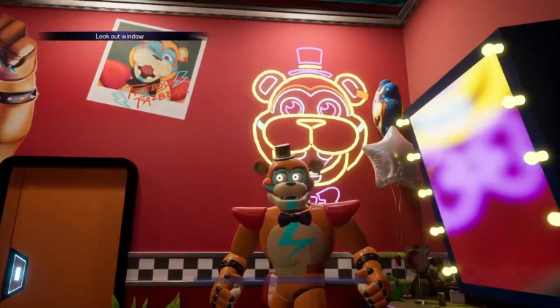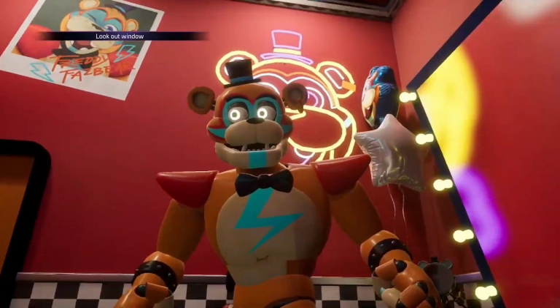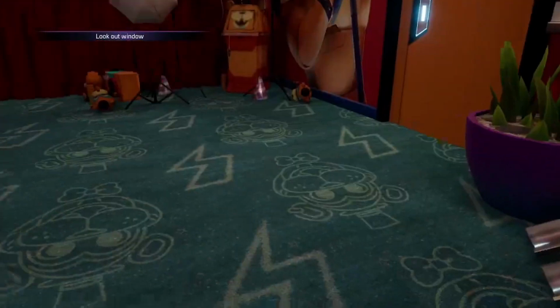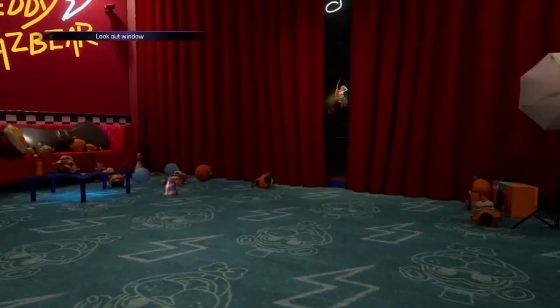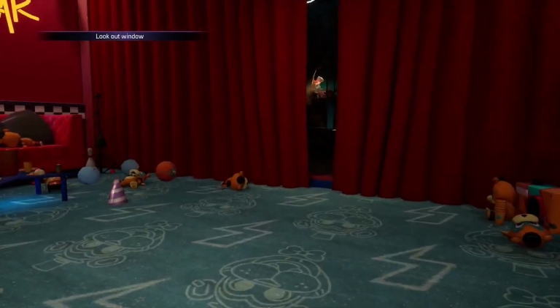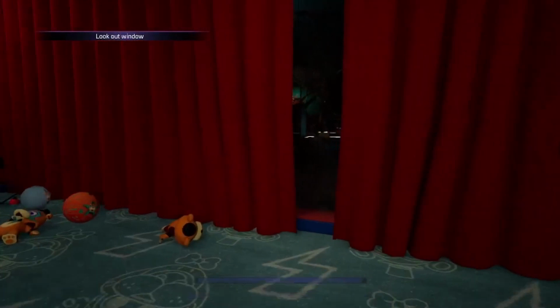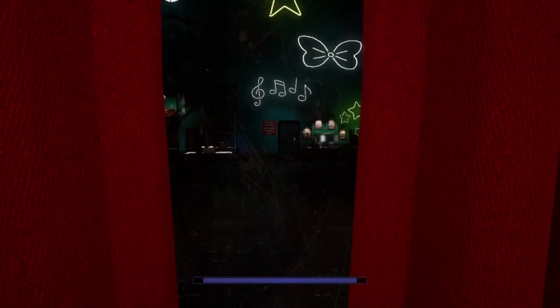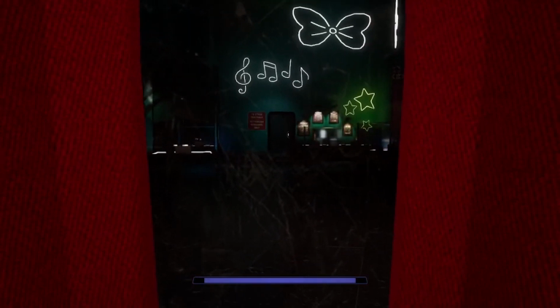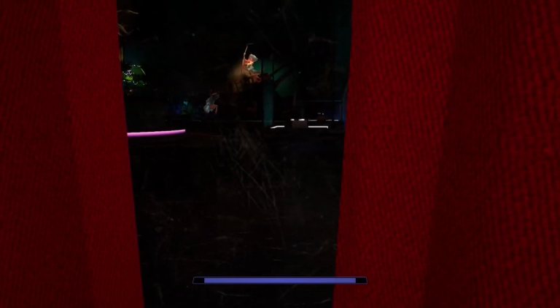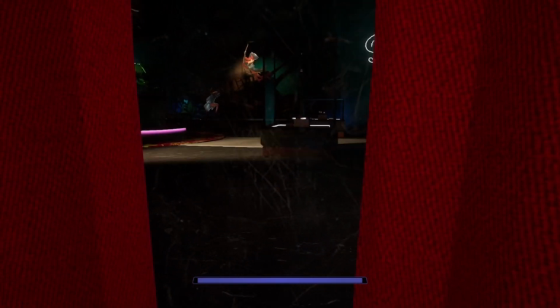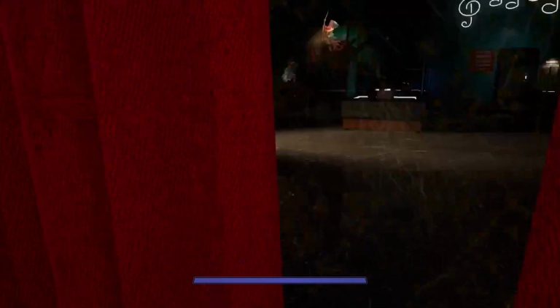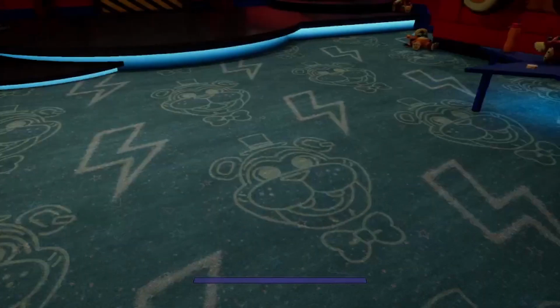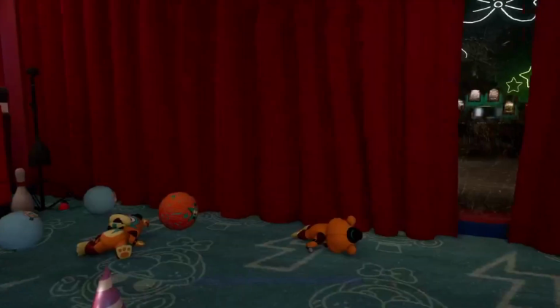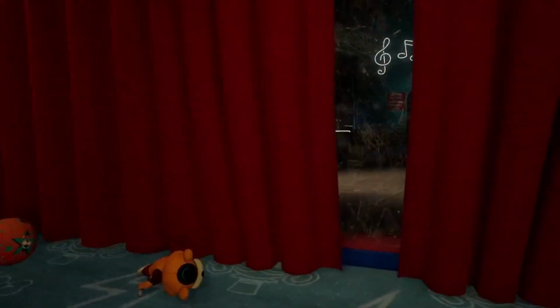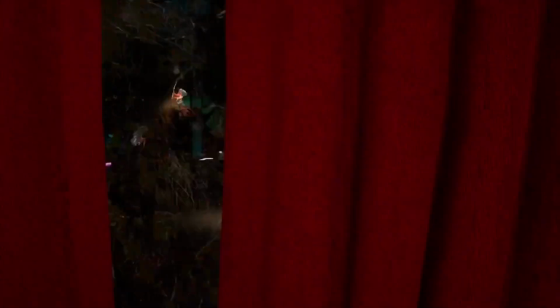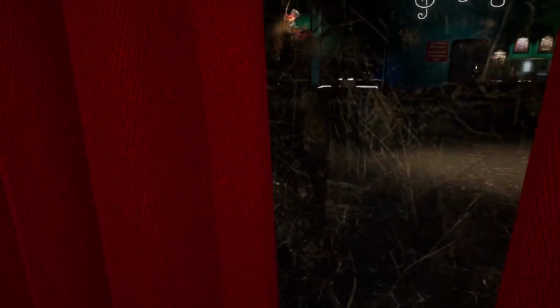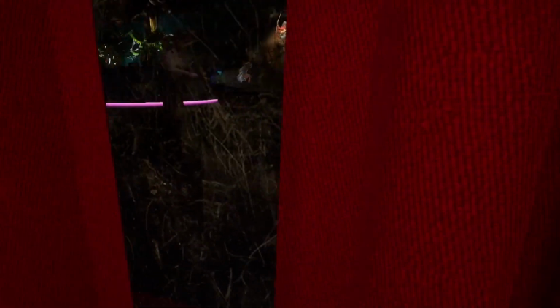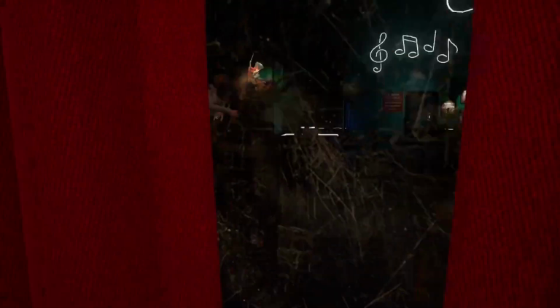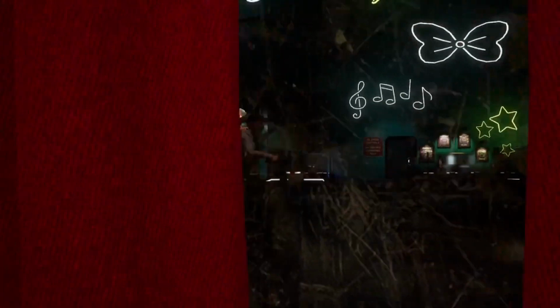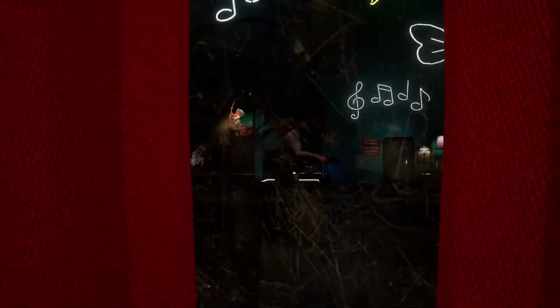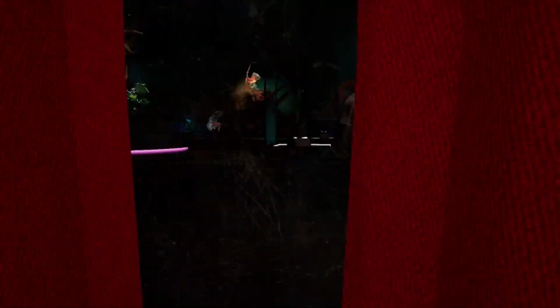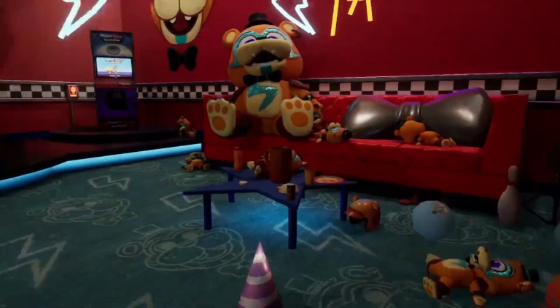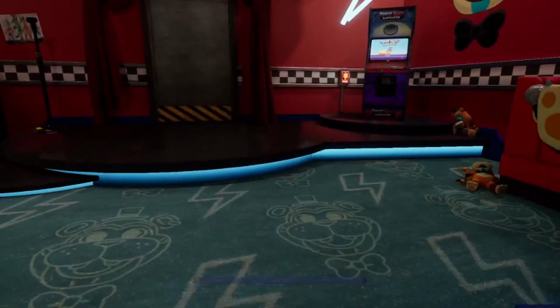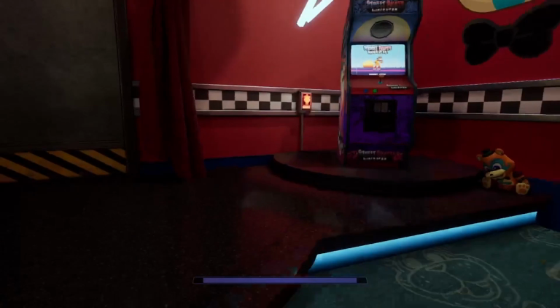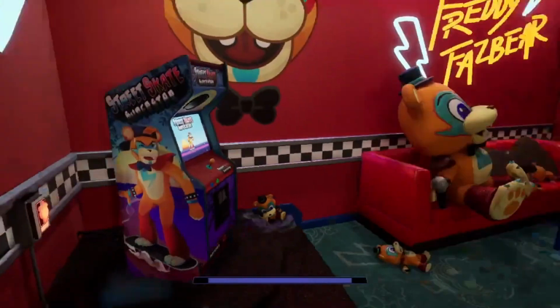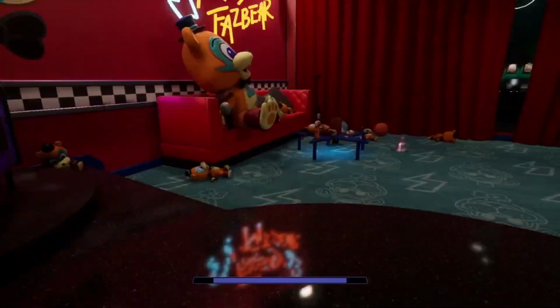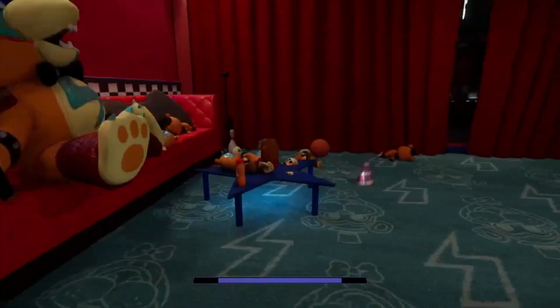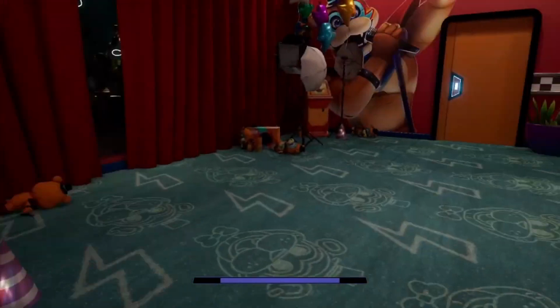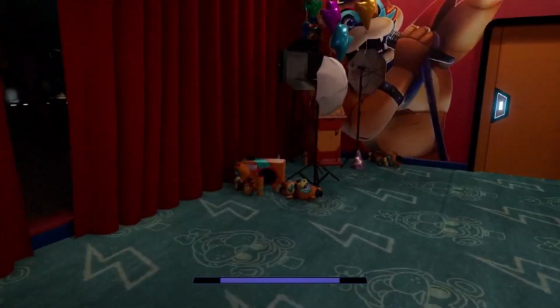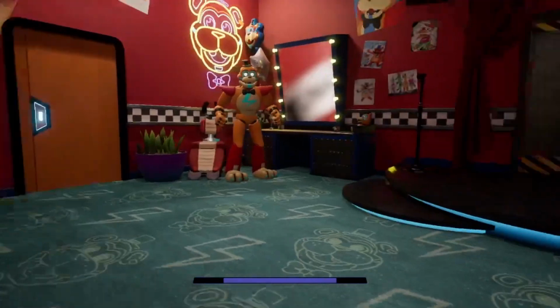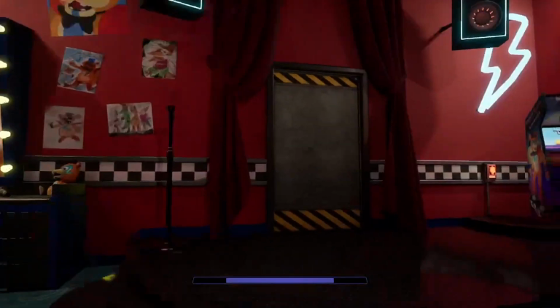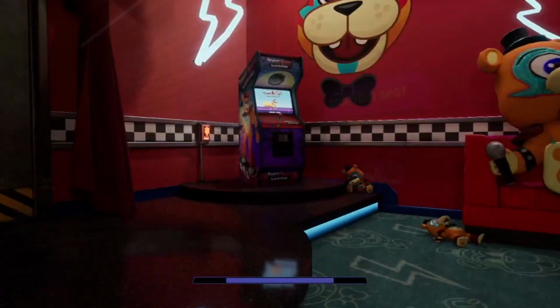The first thing you gotta do is exit Freddy, and then you gotta look out the window after this huge dialogue, which is really annoying. You'll see Vanessa out there — she's just walking around. By the way, this video will end as soon as we get to the daycare.